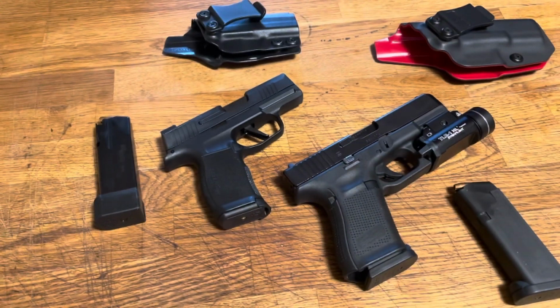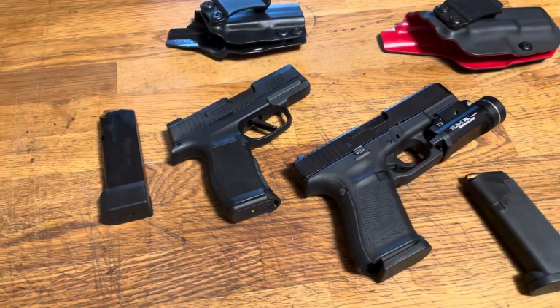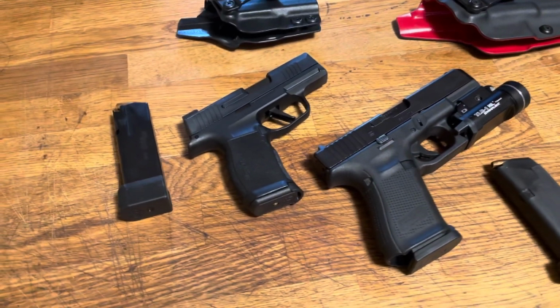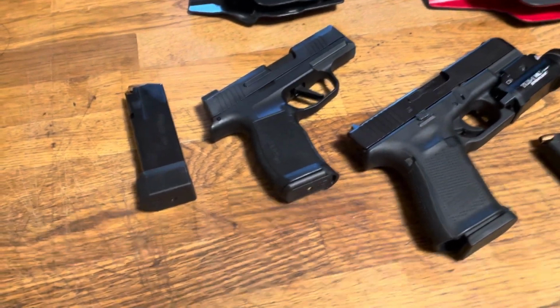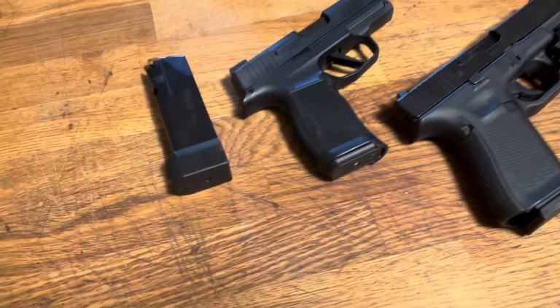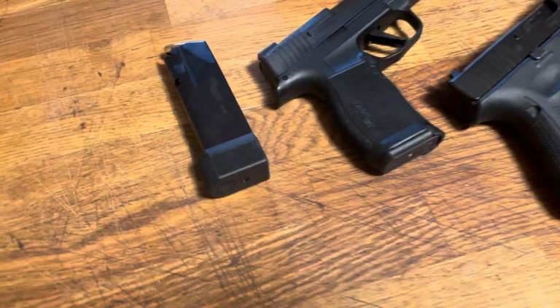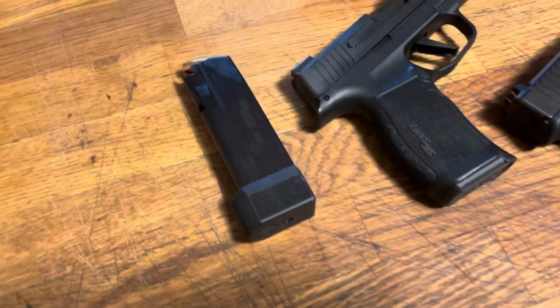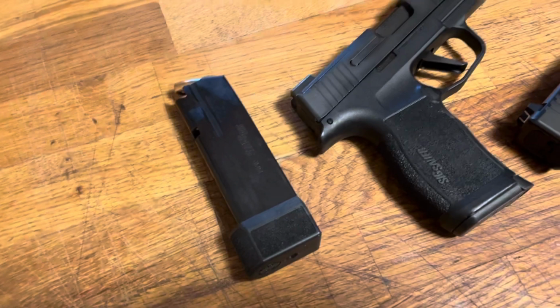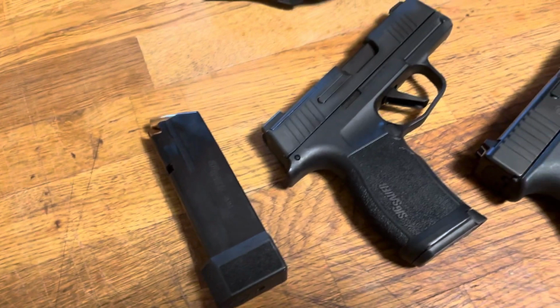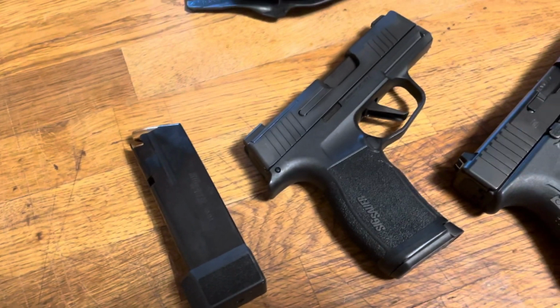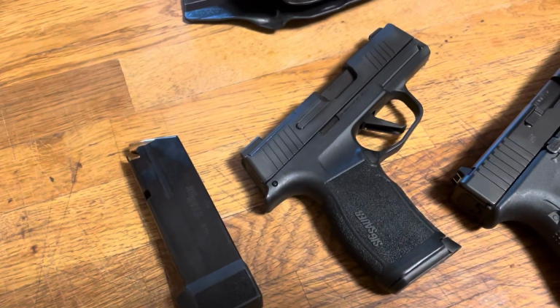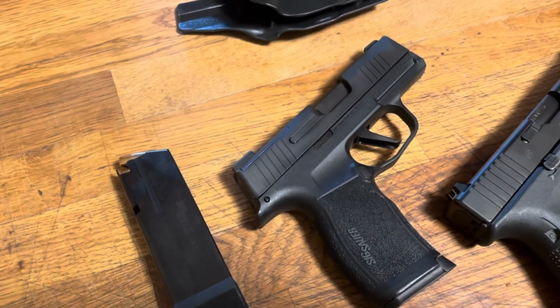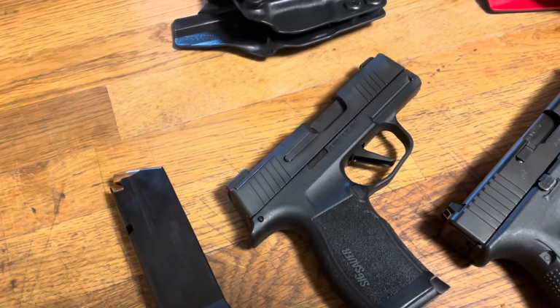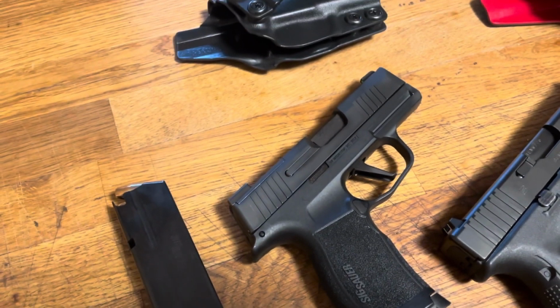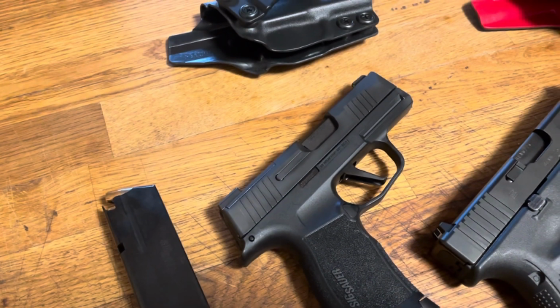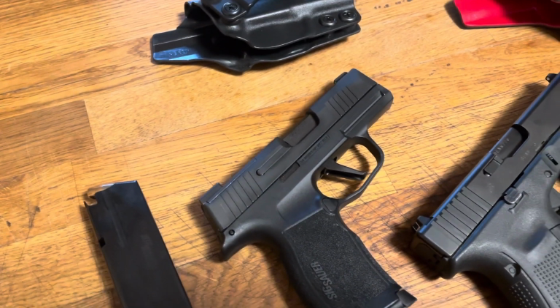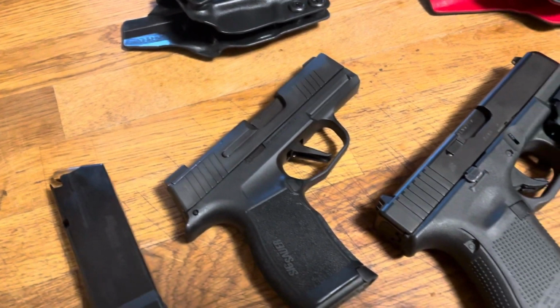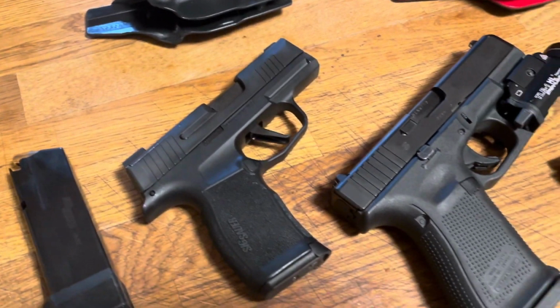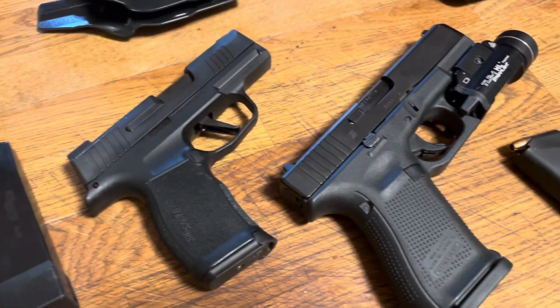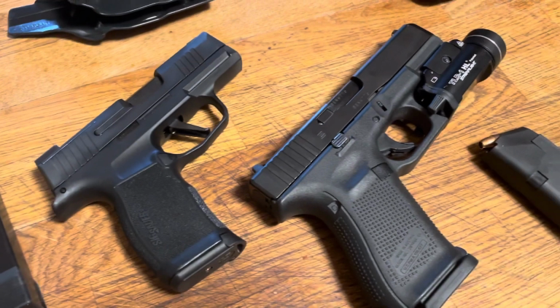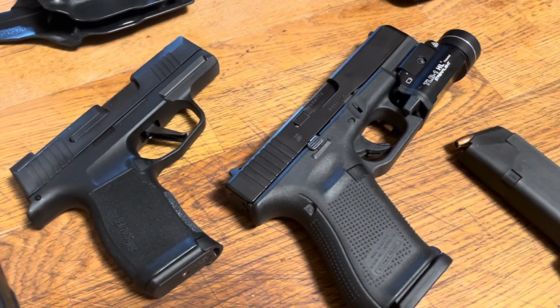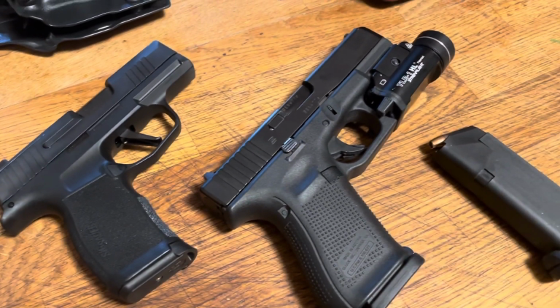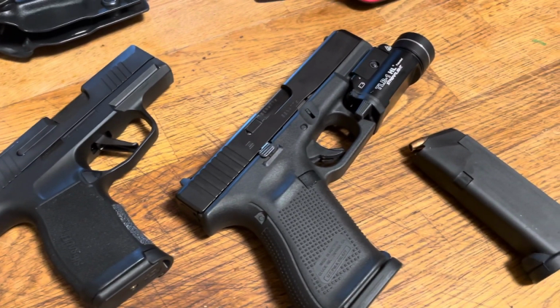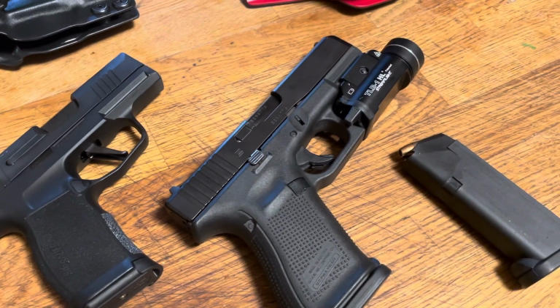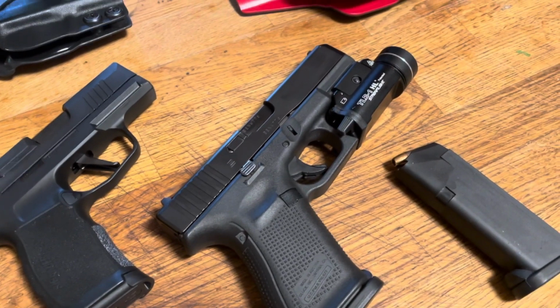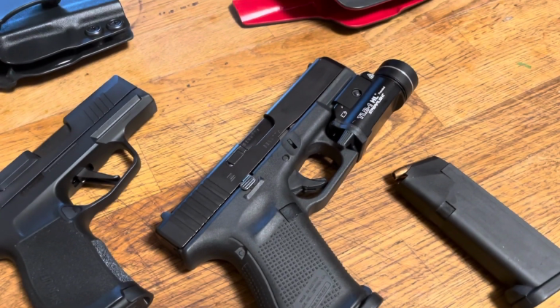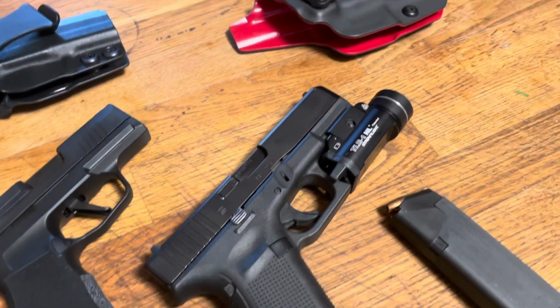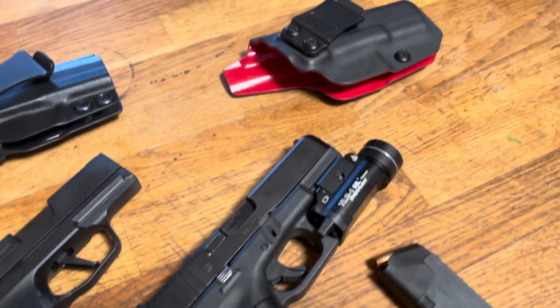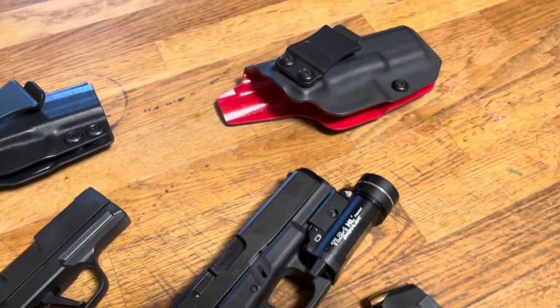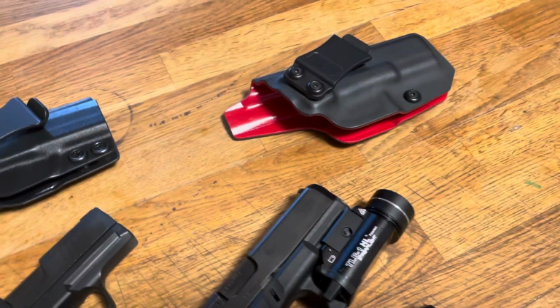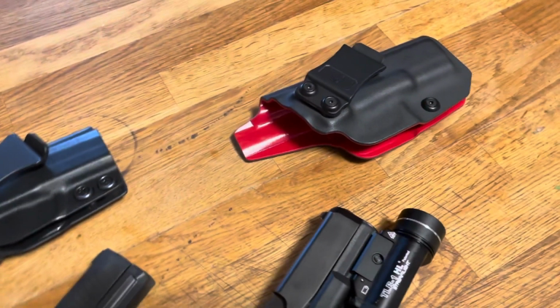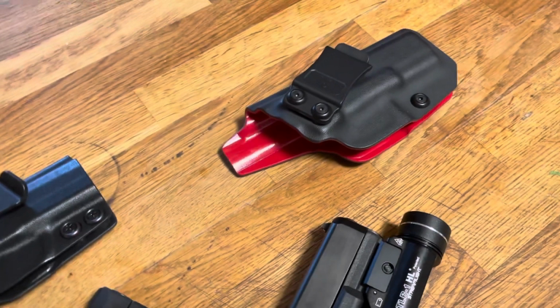We're in the process of making sure the SIG does all the things I need it to do, putting it through at least a good thousand rounds with various magazines and so forth to make sure it's going to perform as needed.